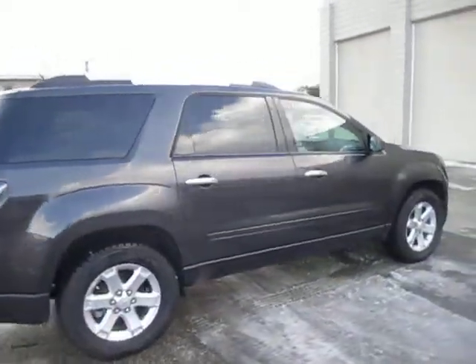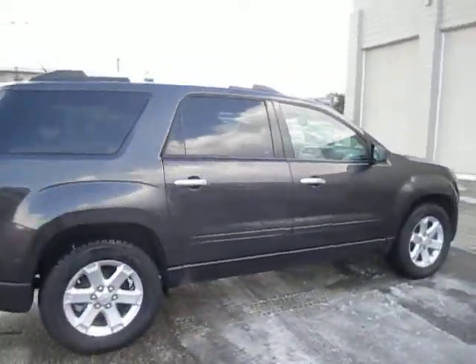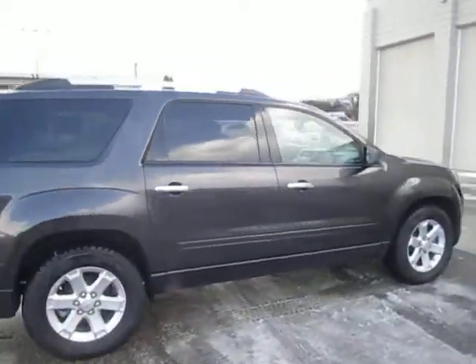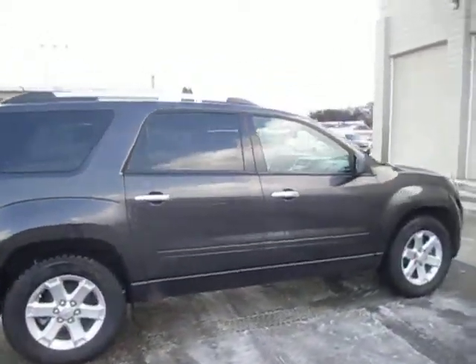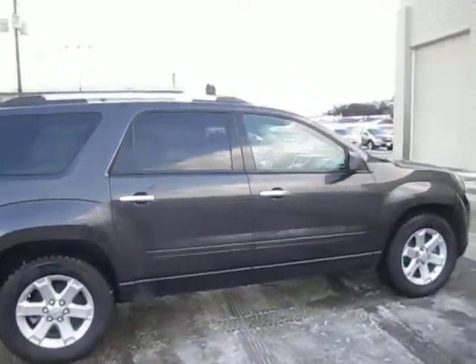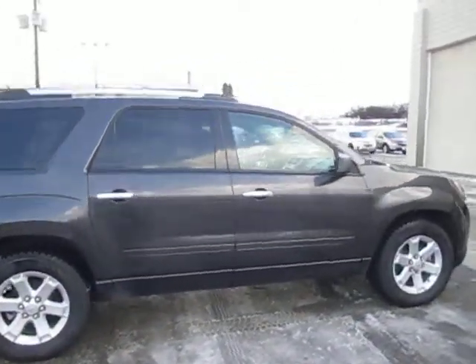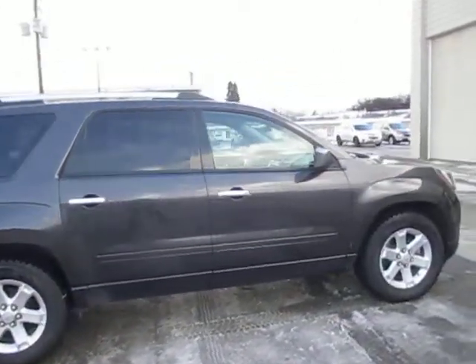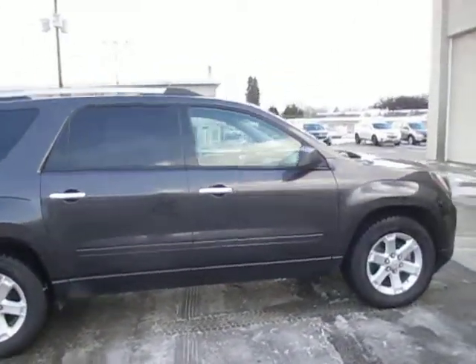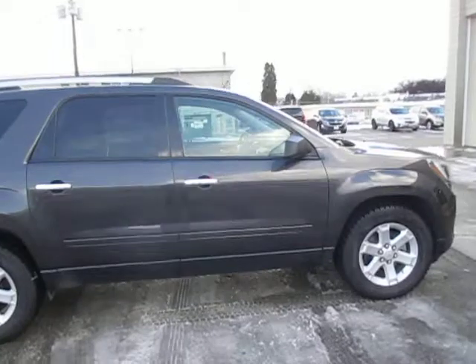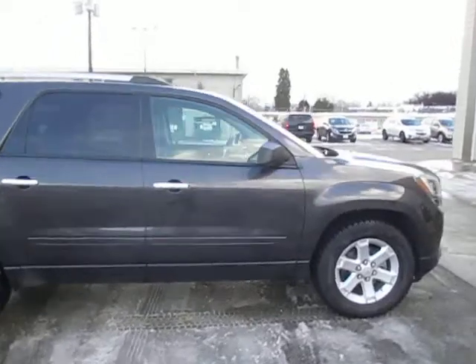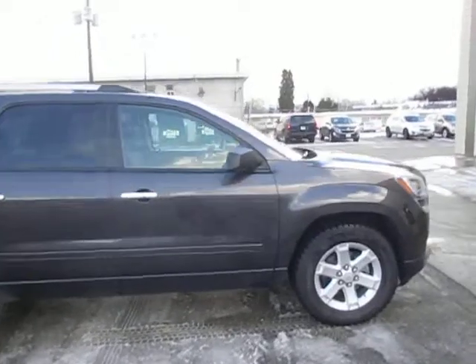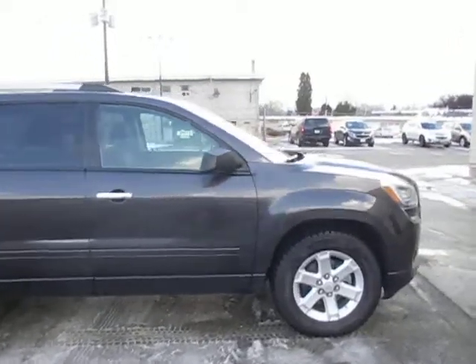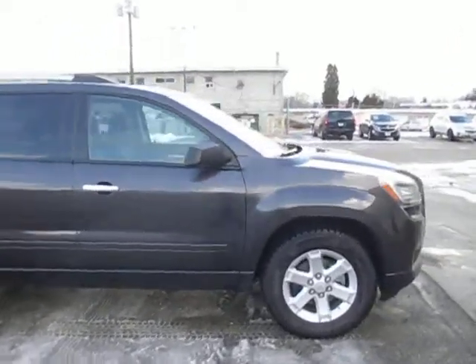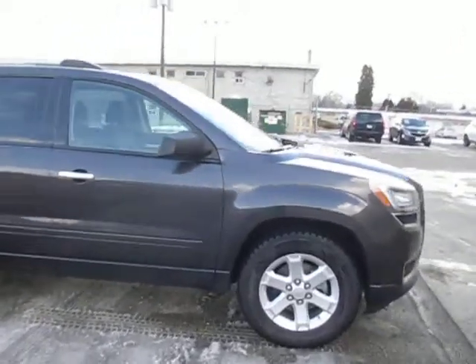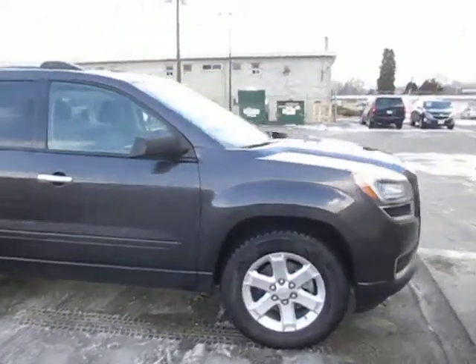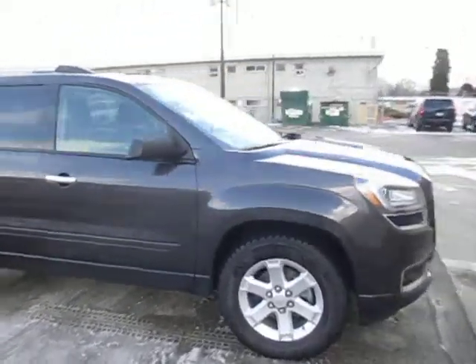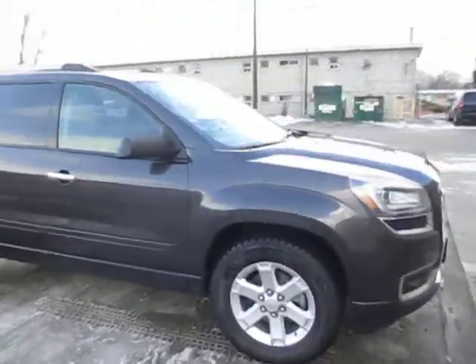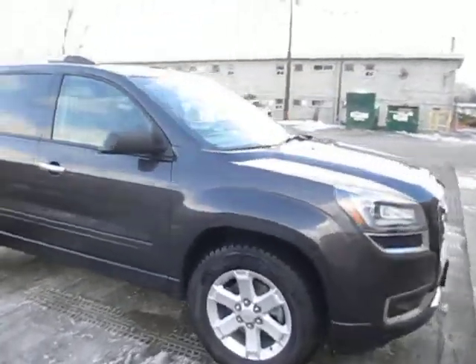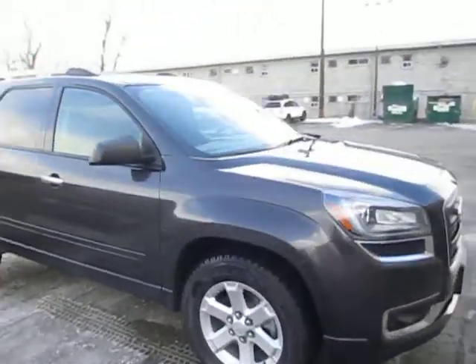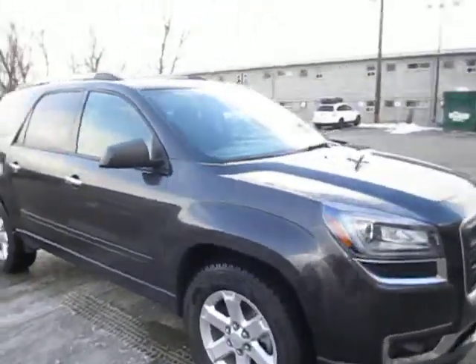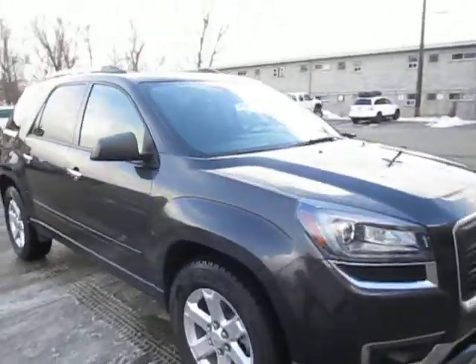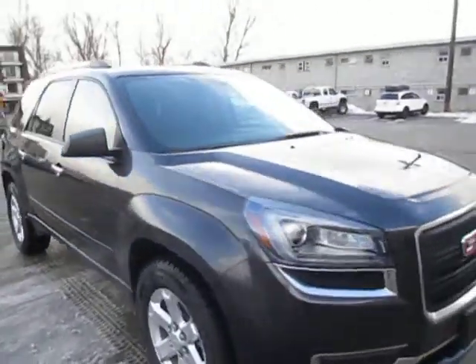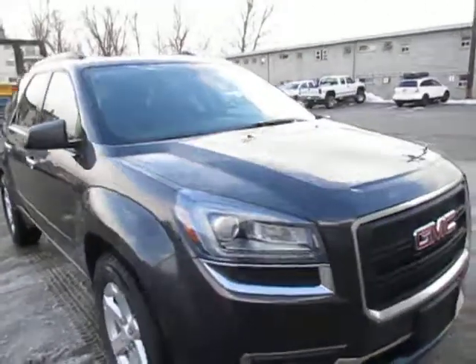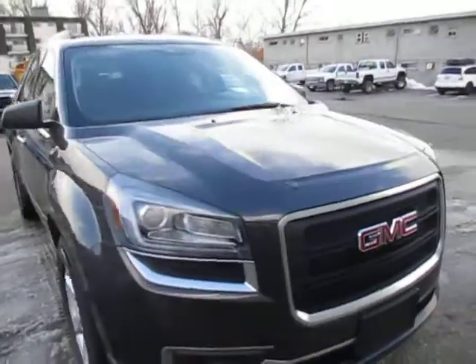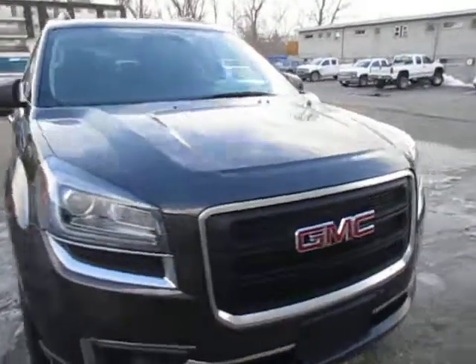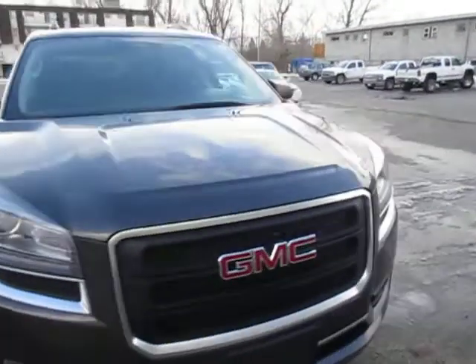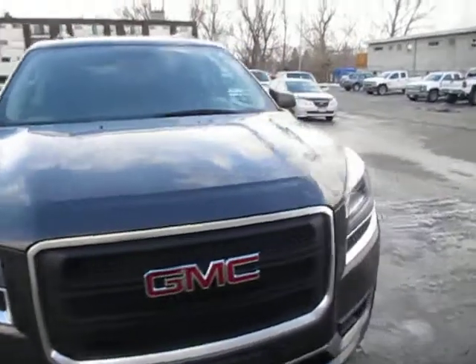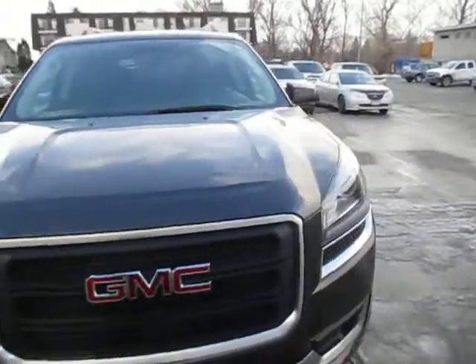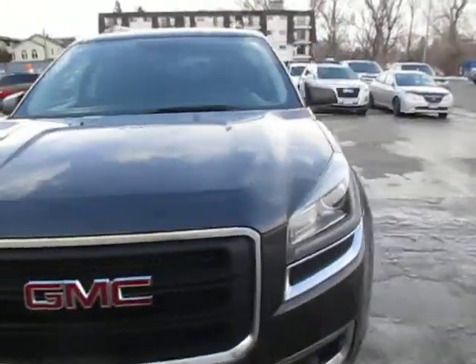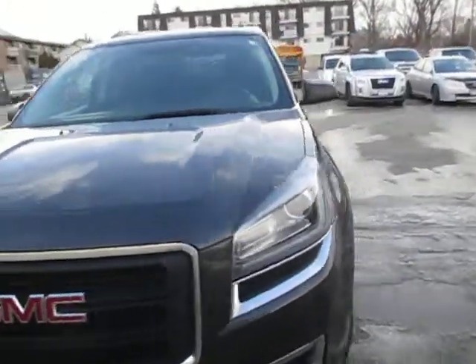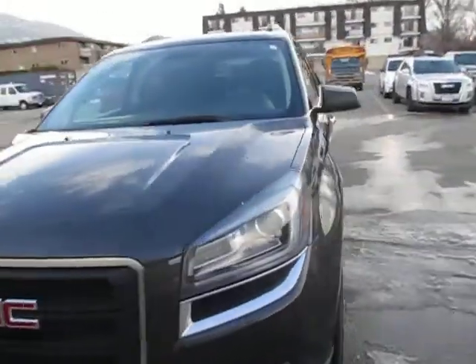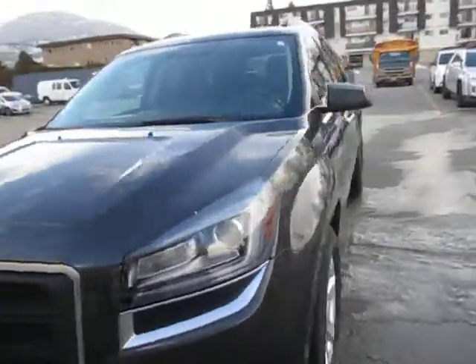49,000 kilometers on it. It's got nice alloy wheels, very nicely equipped, and it's got the sunroof. I'll walk around and just give you a little shot of the inside.